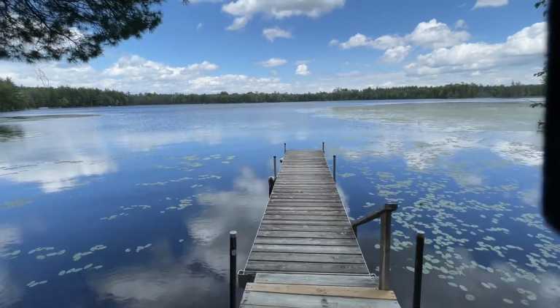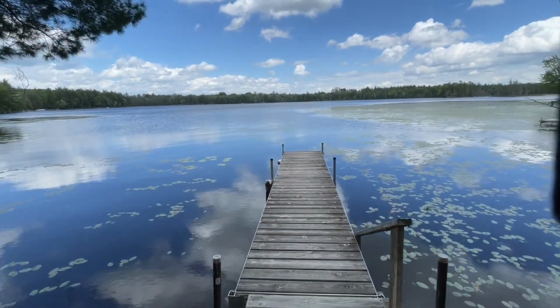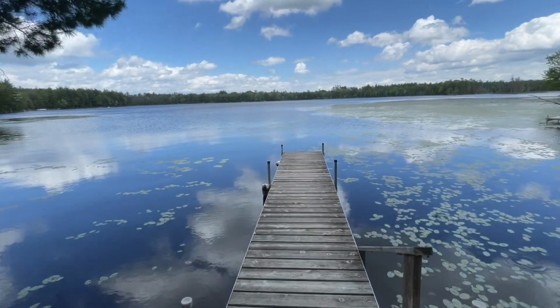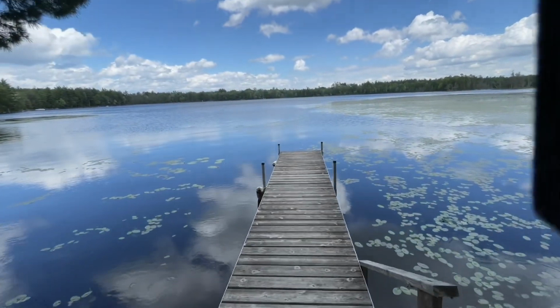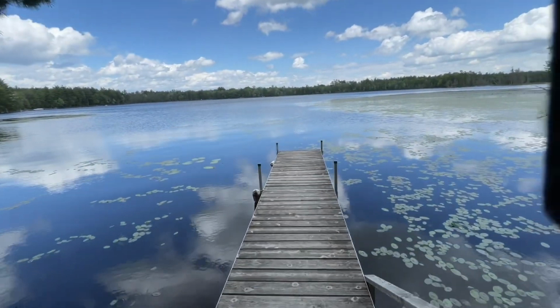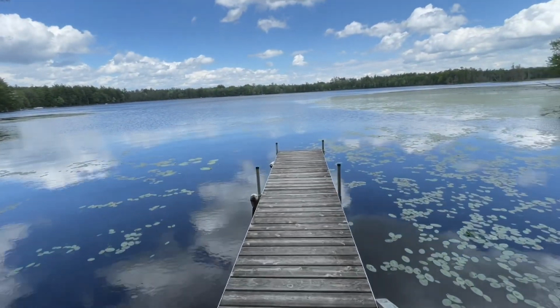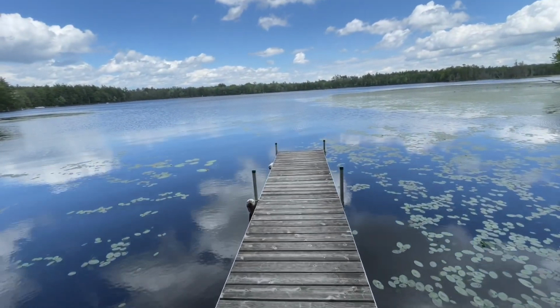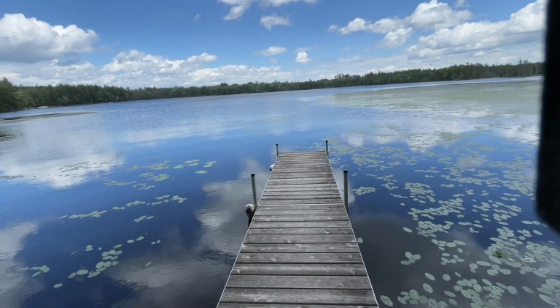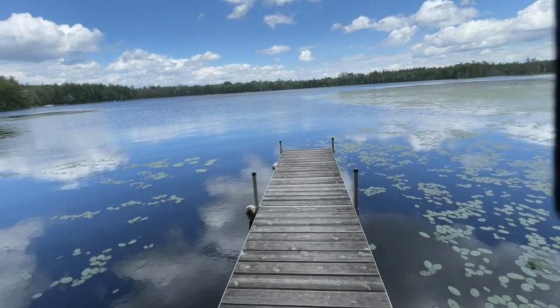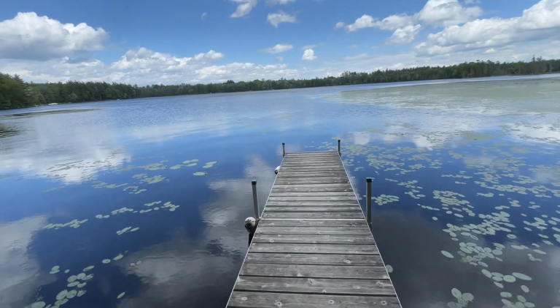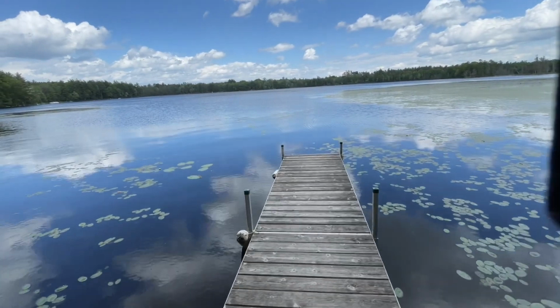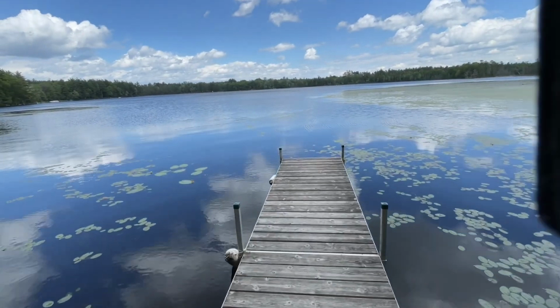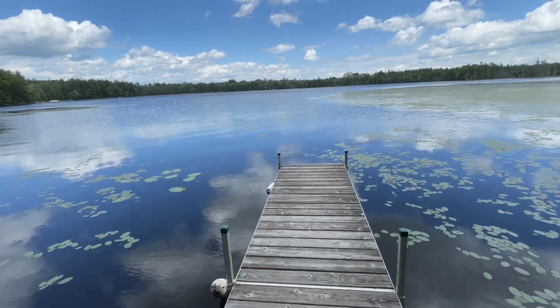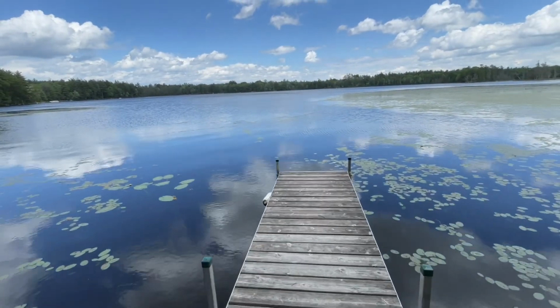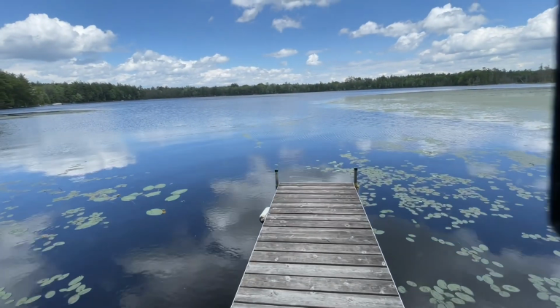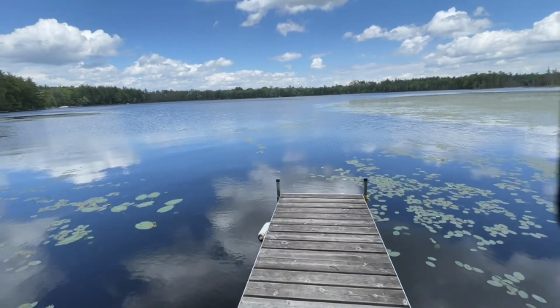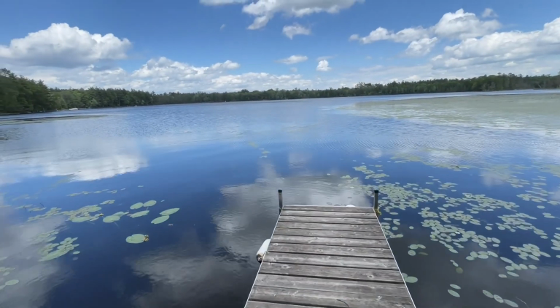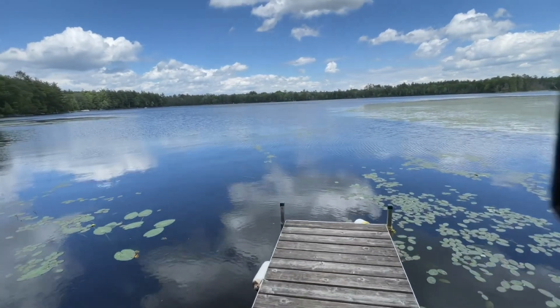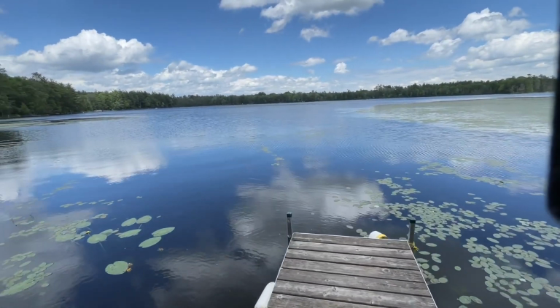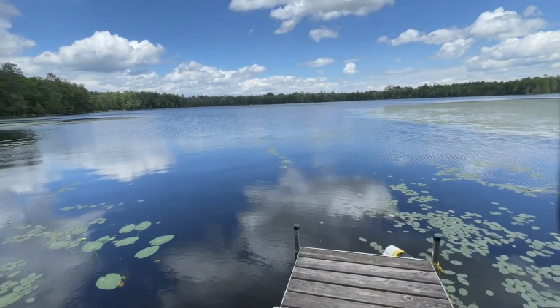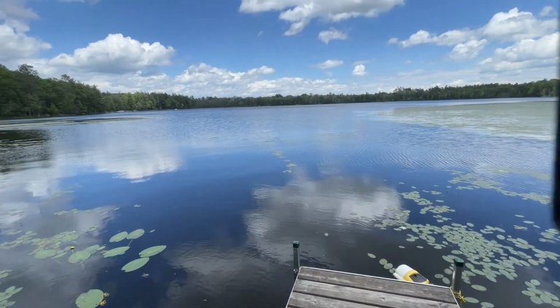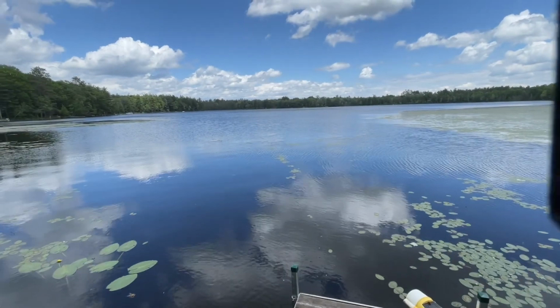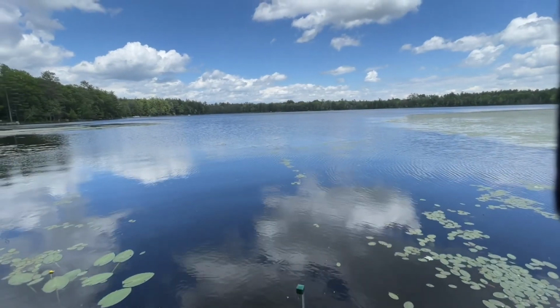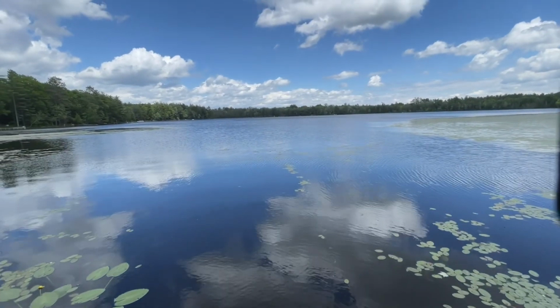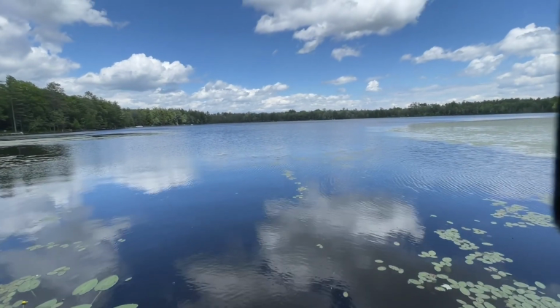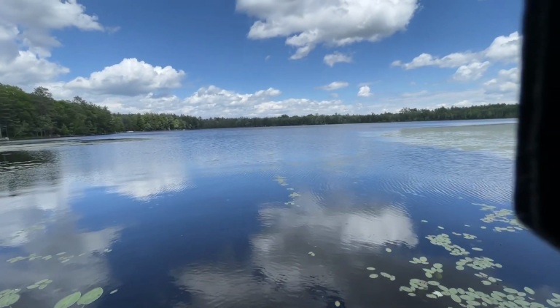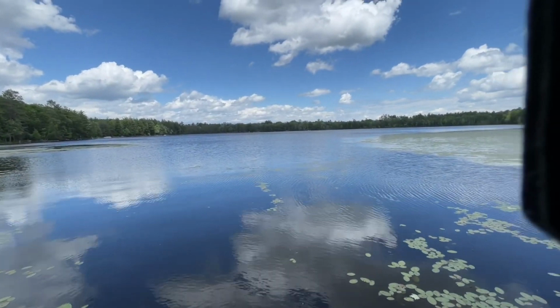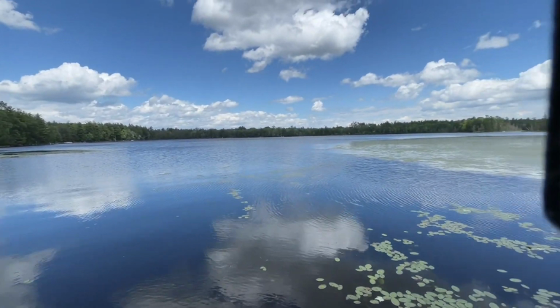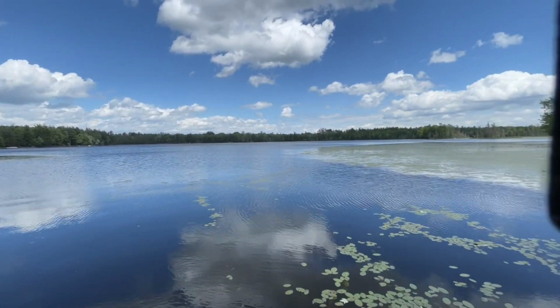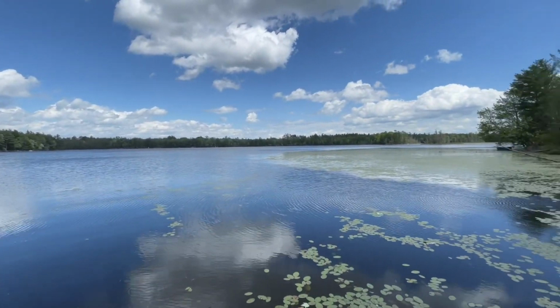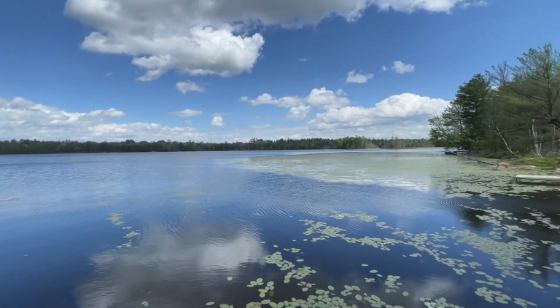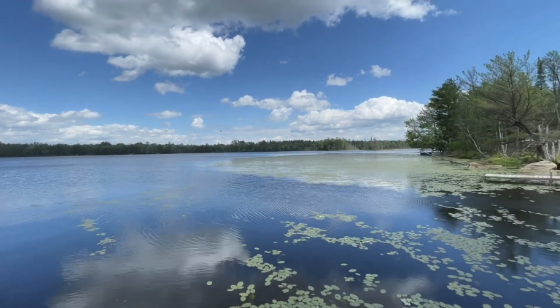This lake did go up and down when we had the drought, so the water is actually pretty high right now. You could put a raft out there. Nice little lake — it's got a couple islands.